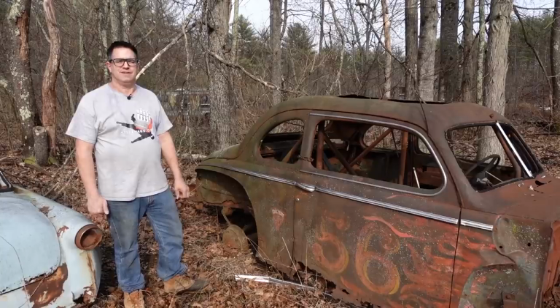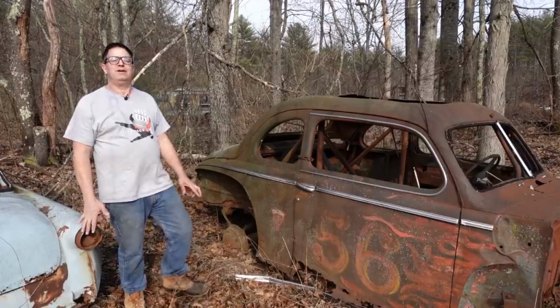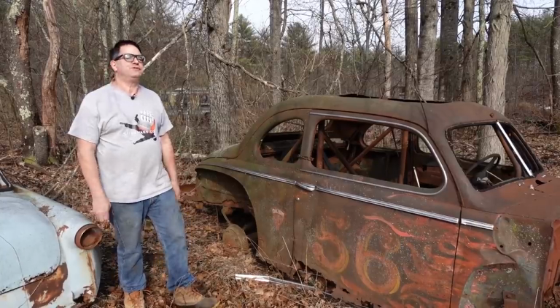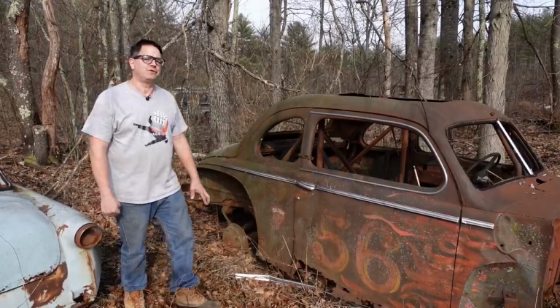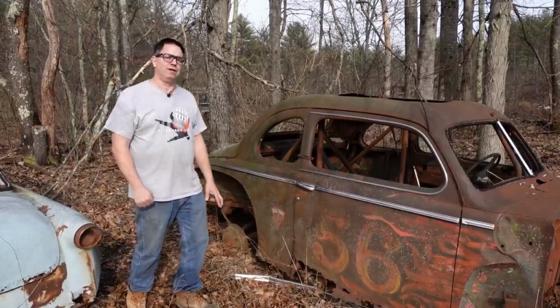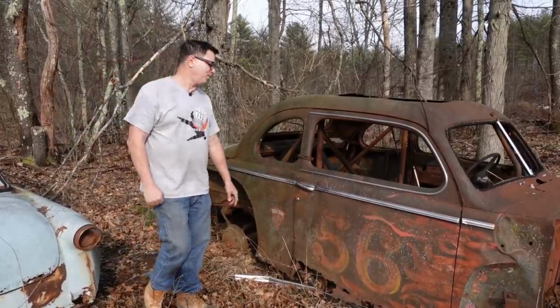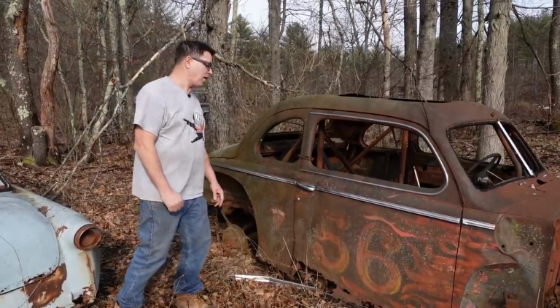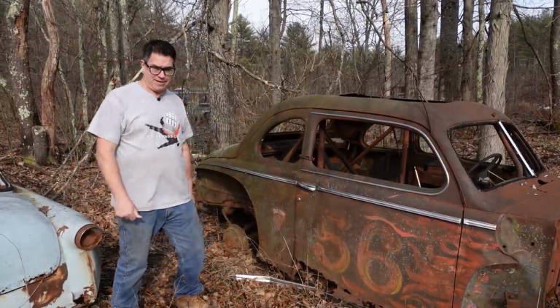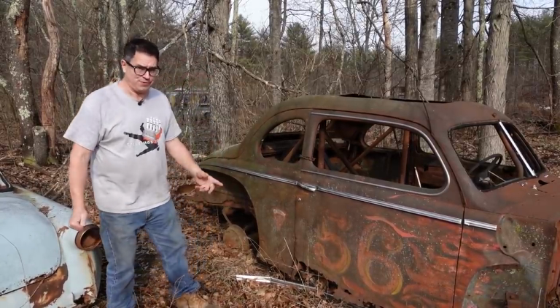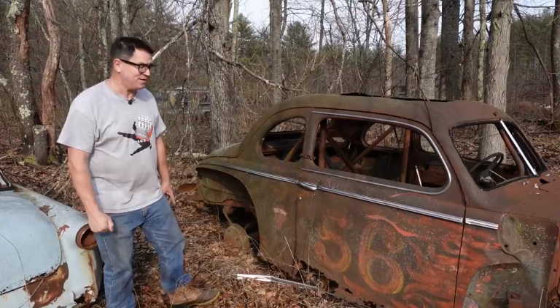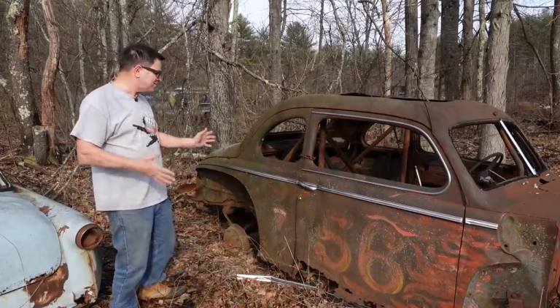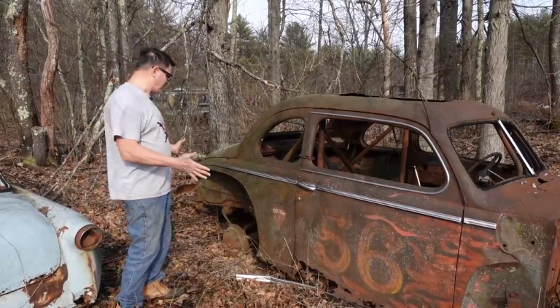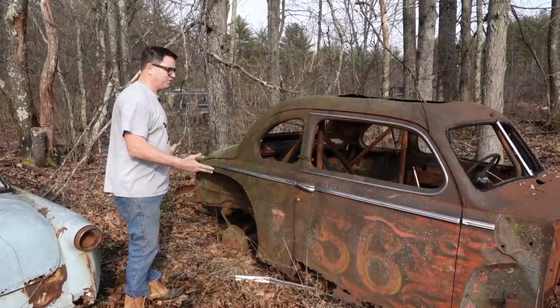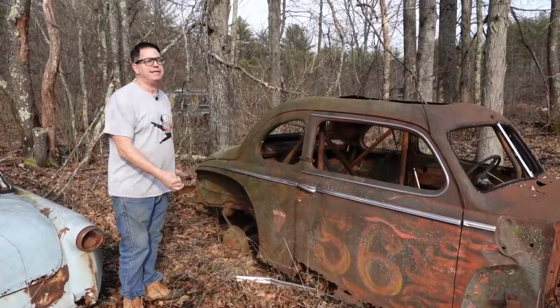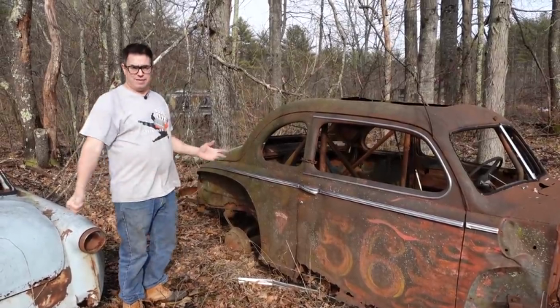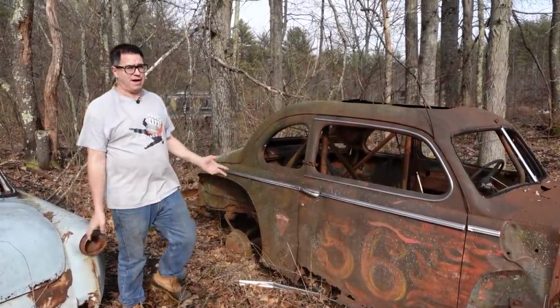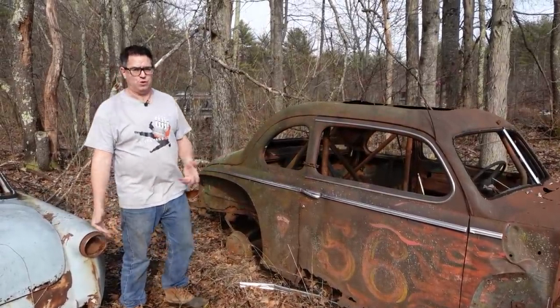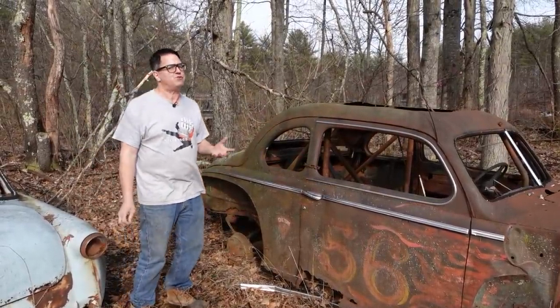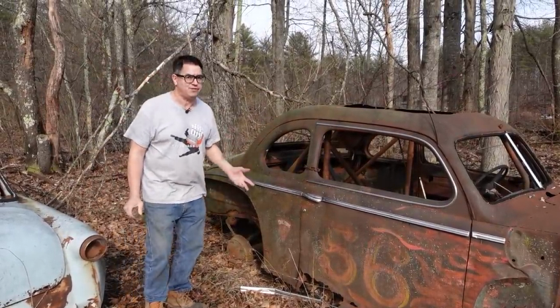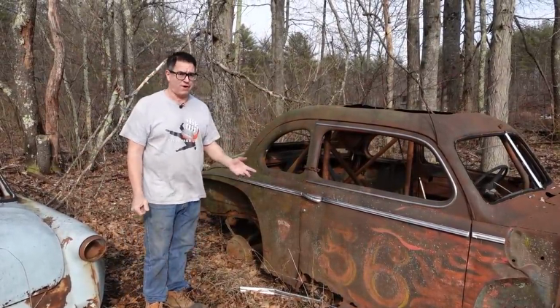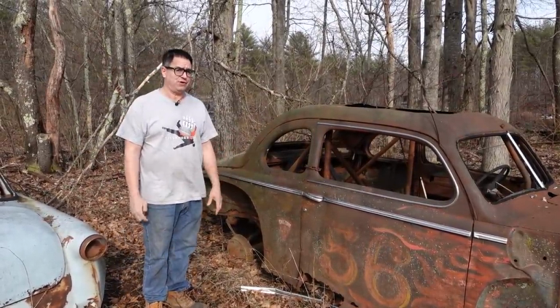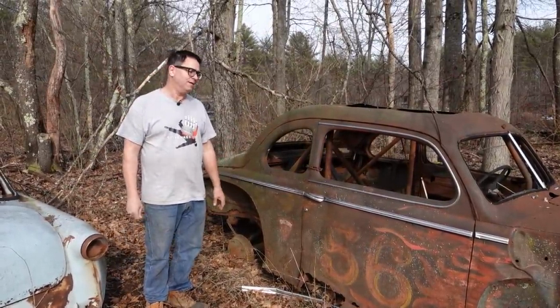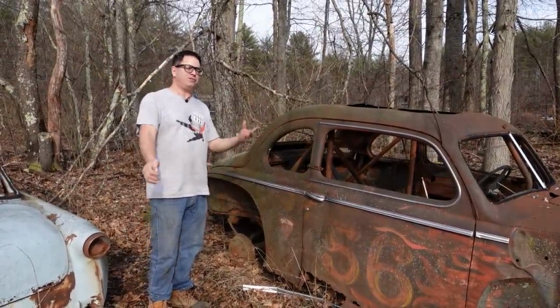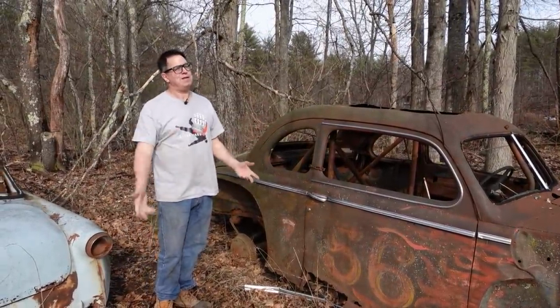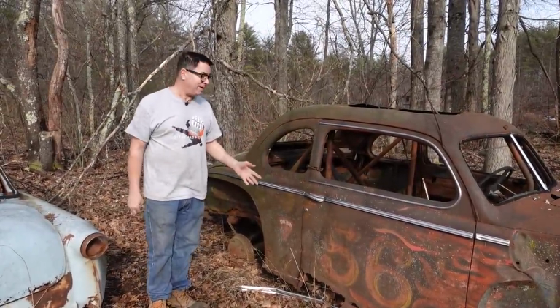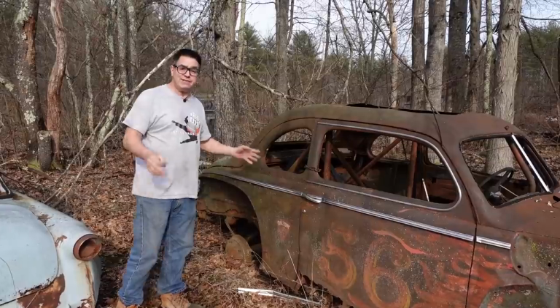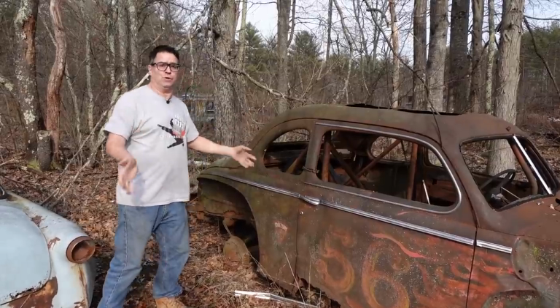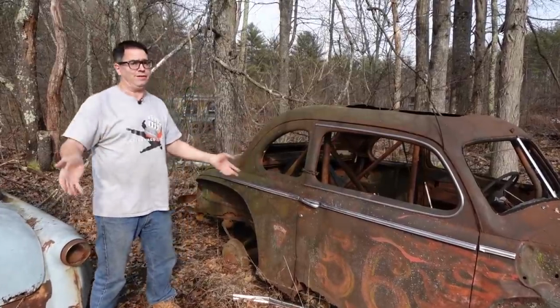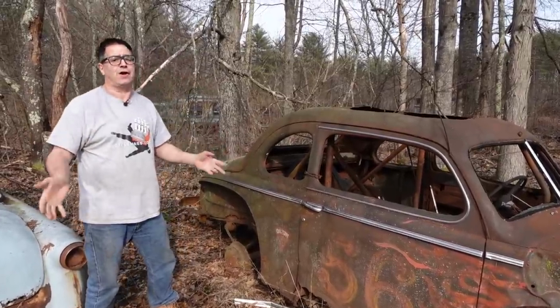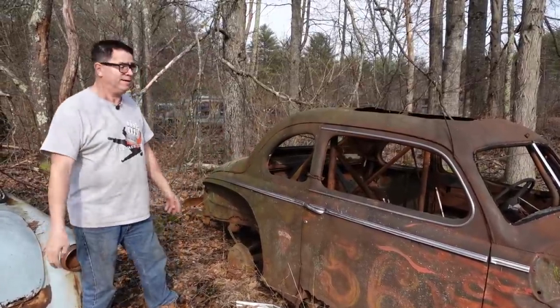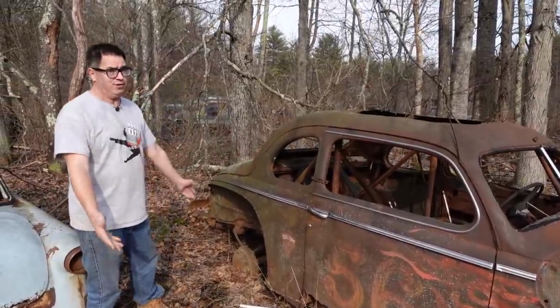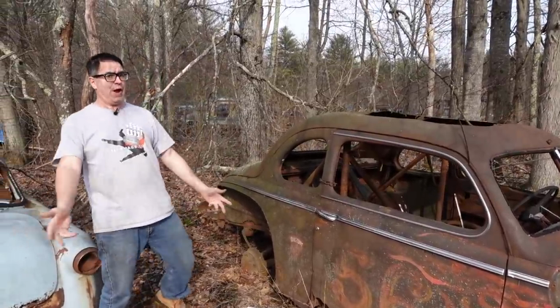Steve Mignone here doing the Junkyard Crawl at Burnison Auto Wrecking in Burnison, Mass. And this is a very, very cool thing. Everybody dreams of finding like an old Richard Petty stock car in a junkyard. Well, this isn't quite that, but it is an old New England stock car in the junkyard.